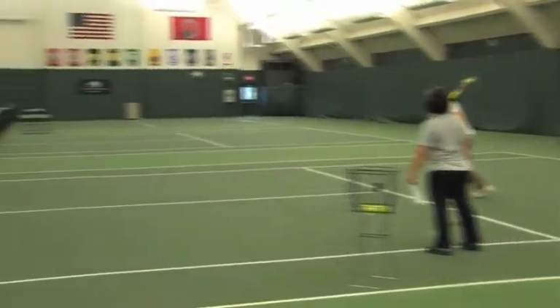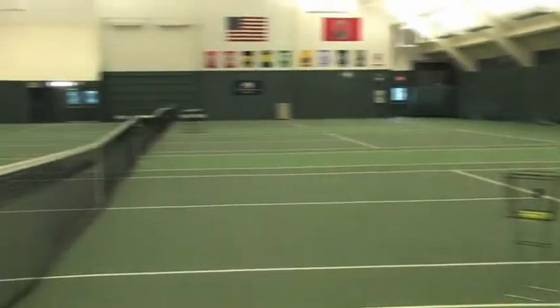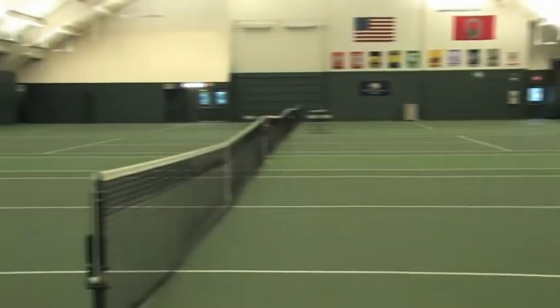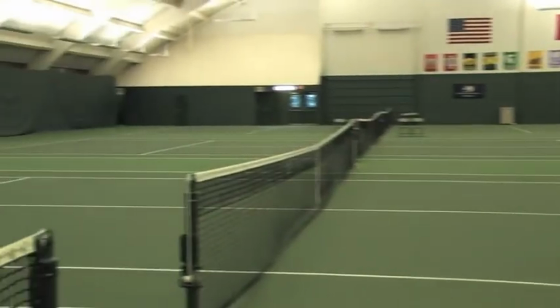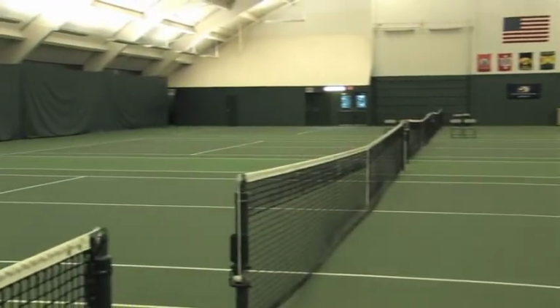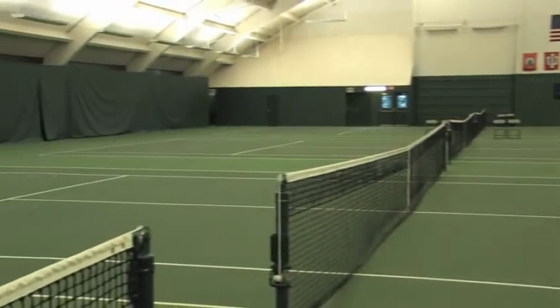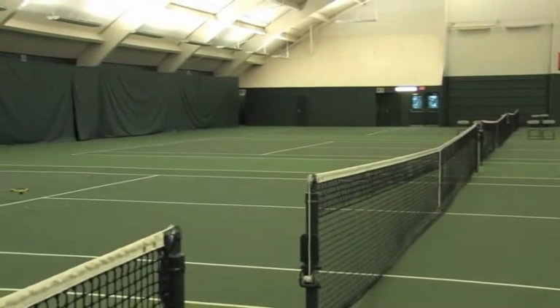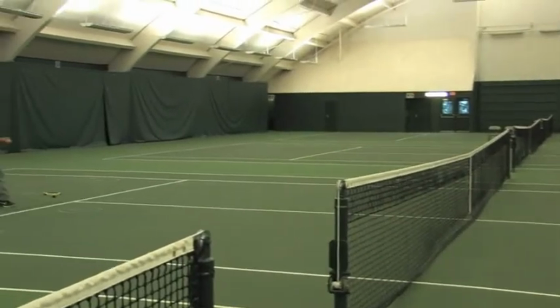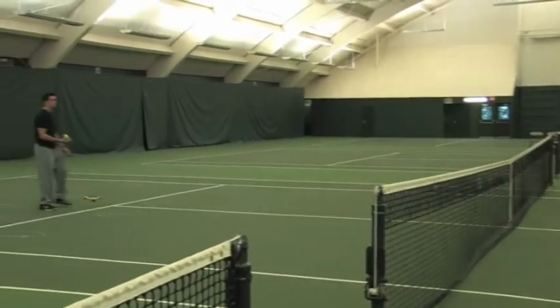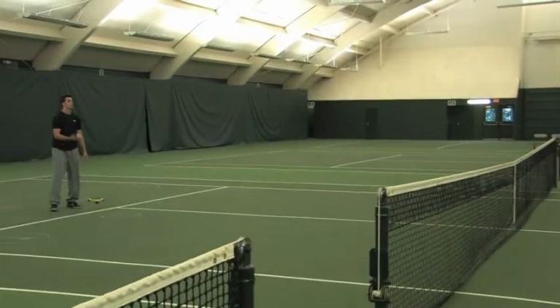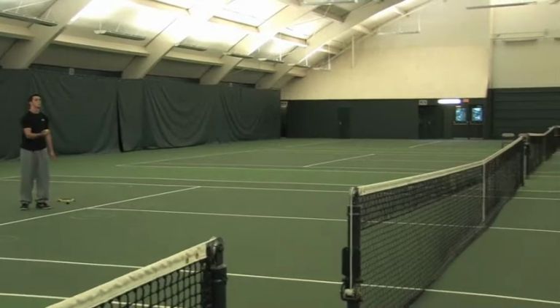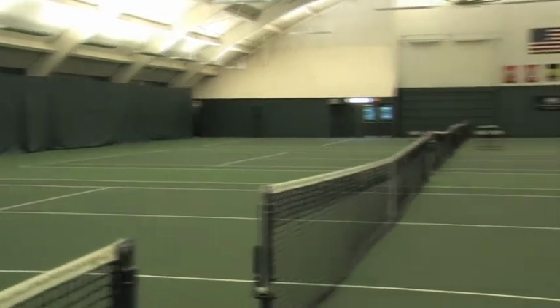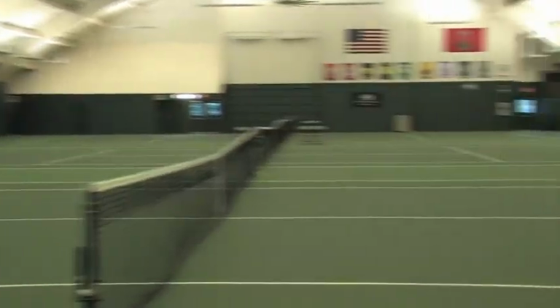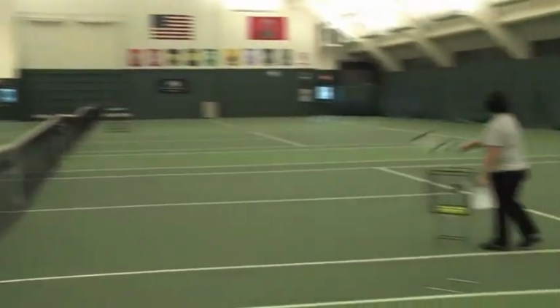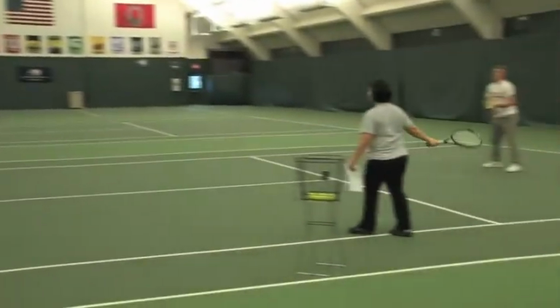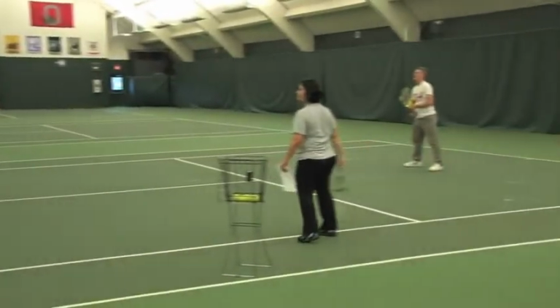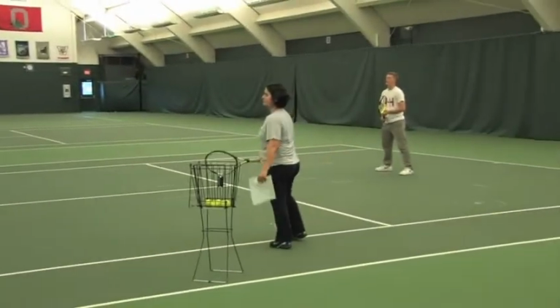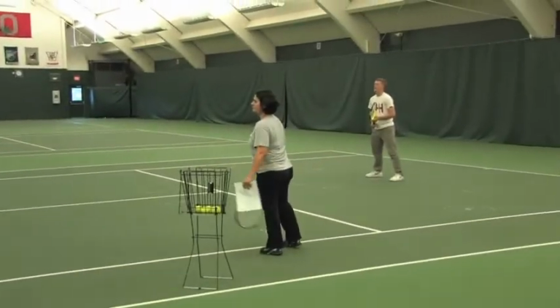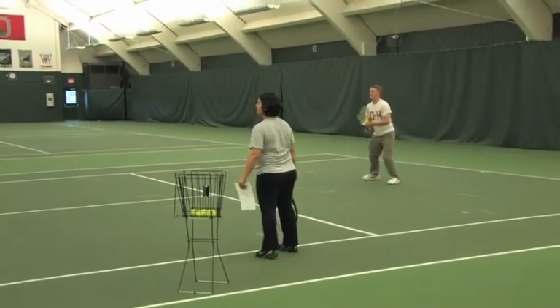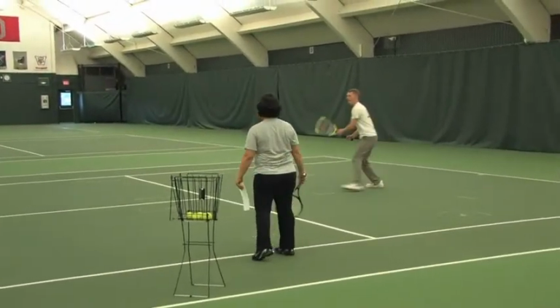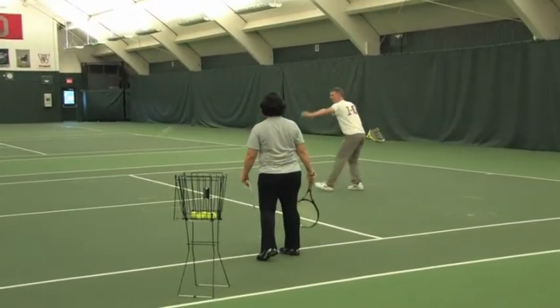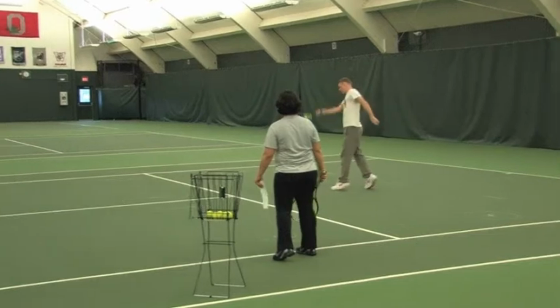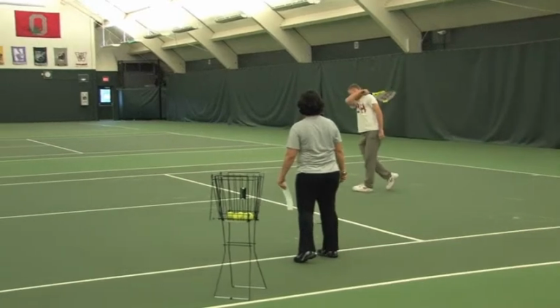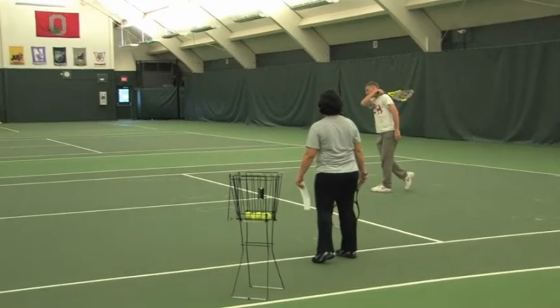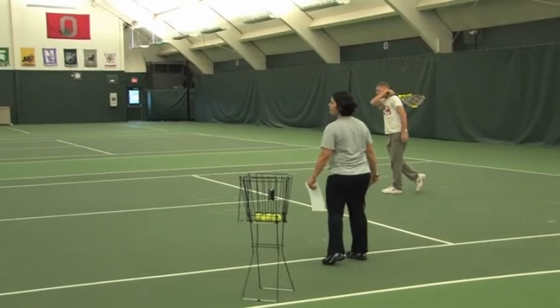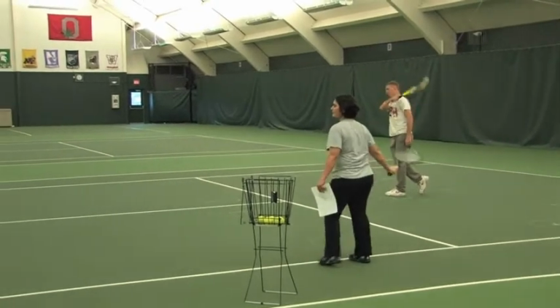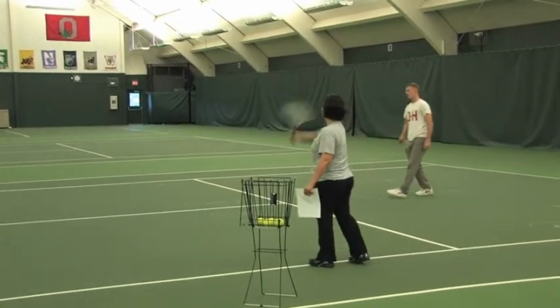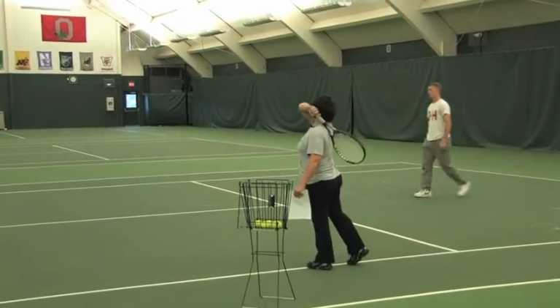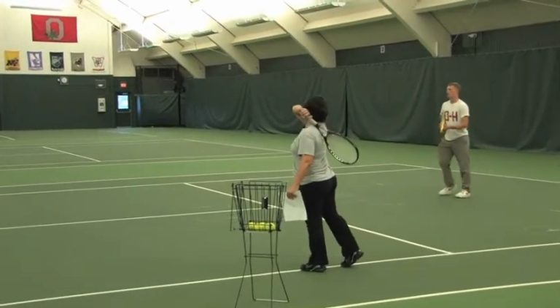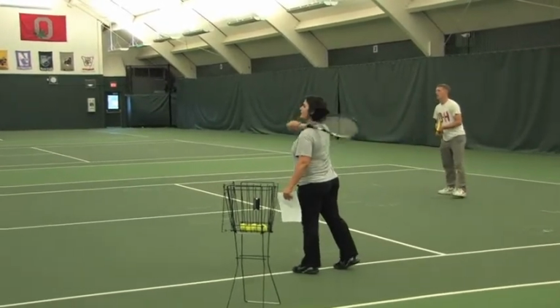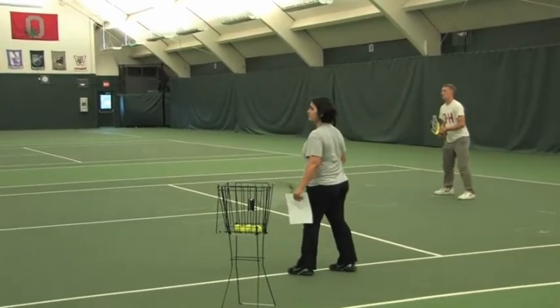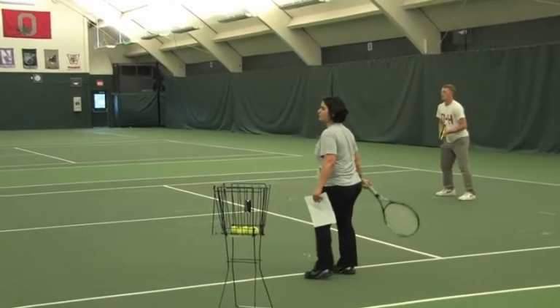Excellent. Follow through — maybe even a little bit higher. Throw your racket to your back. See my racket here? Throw your racket to your back. That's right. Elbow high. One more.